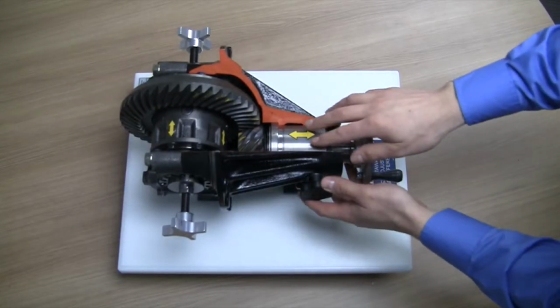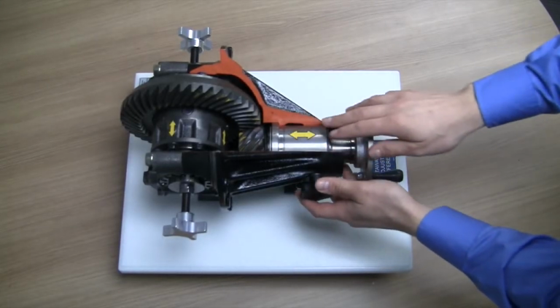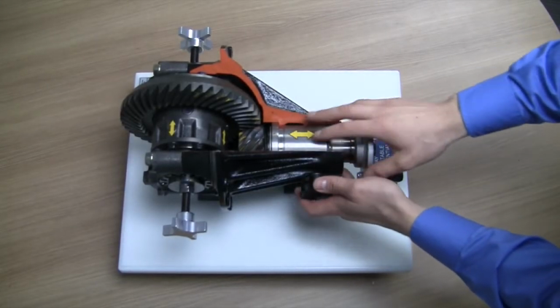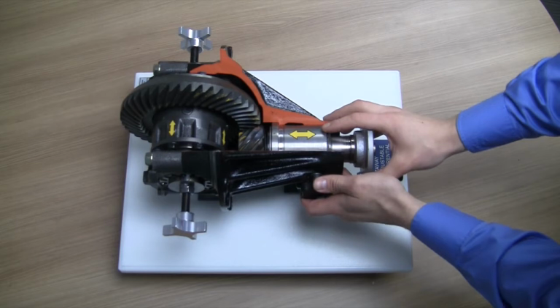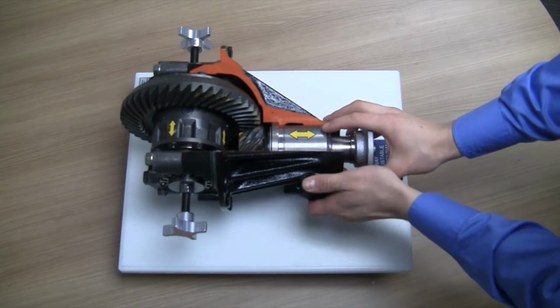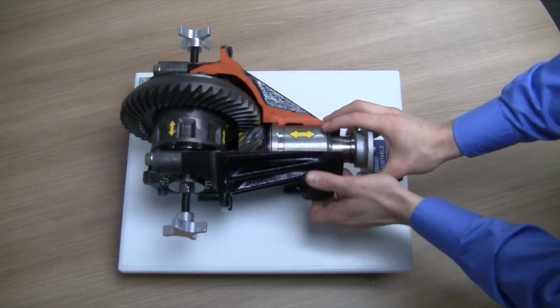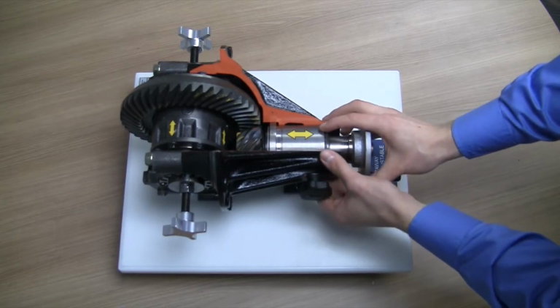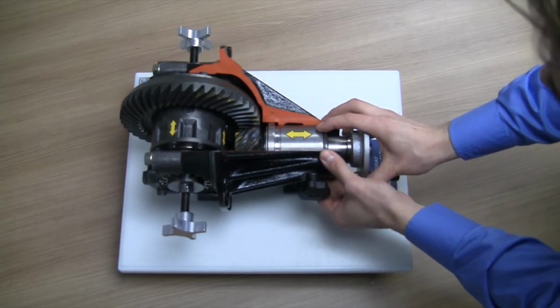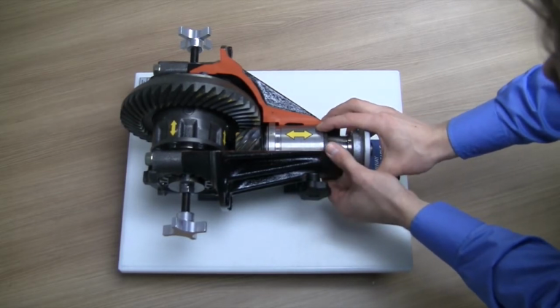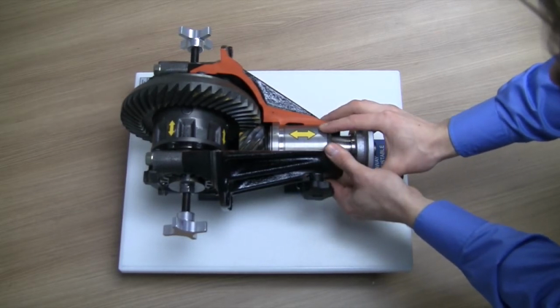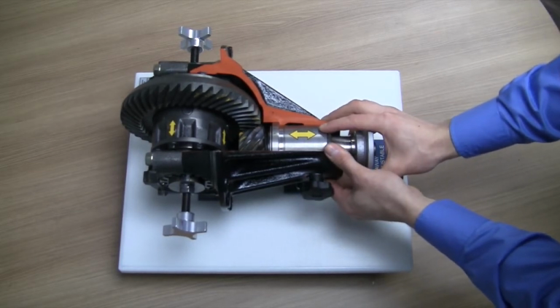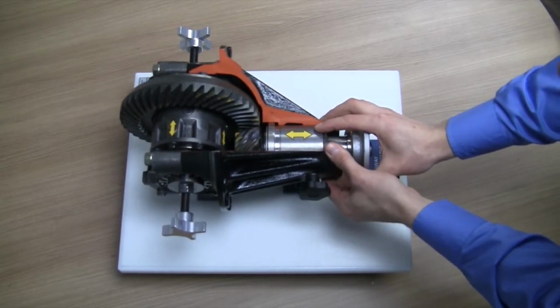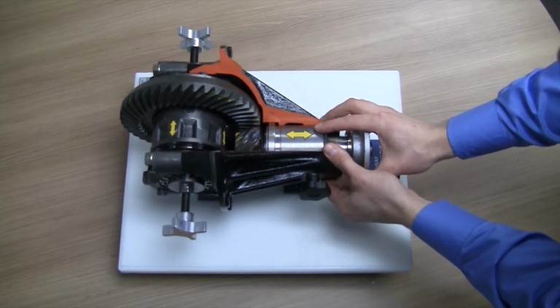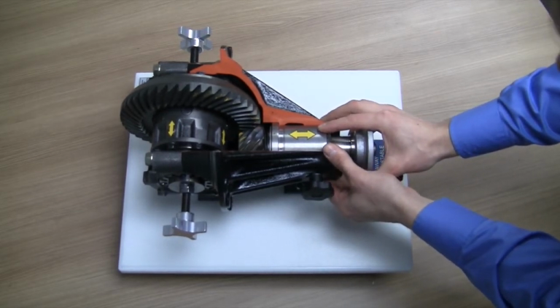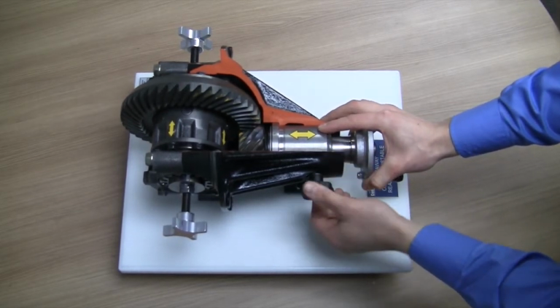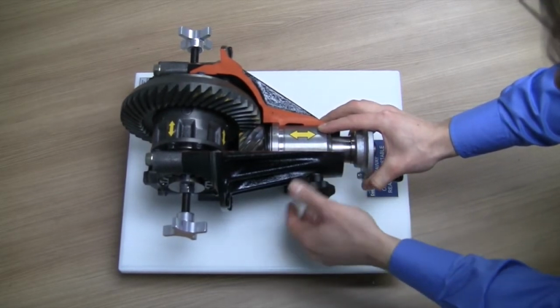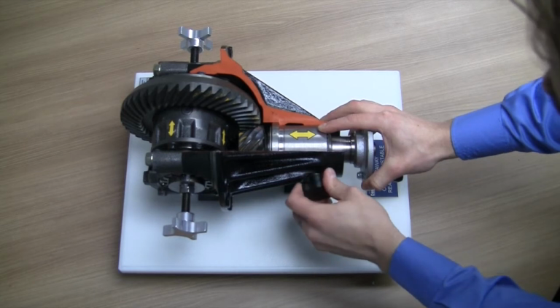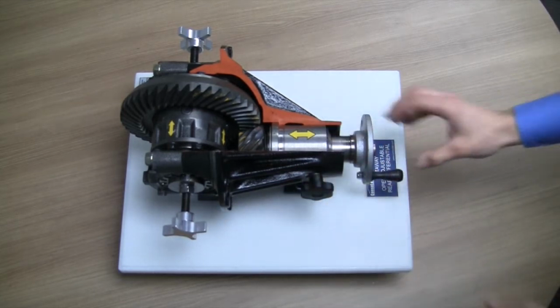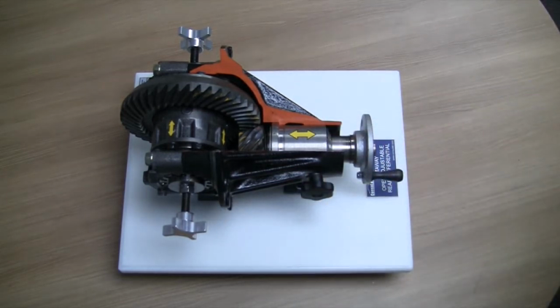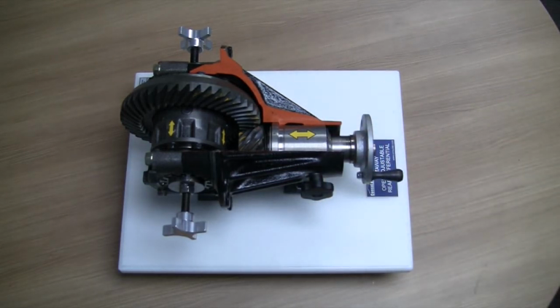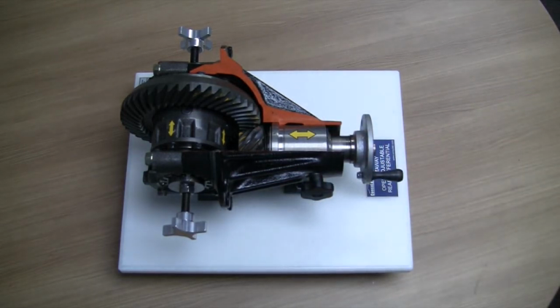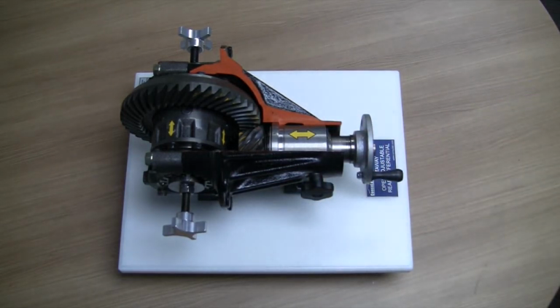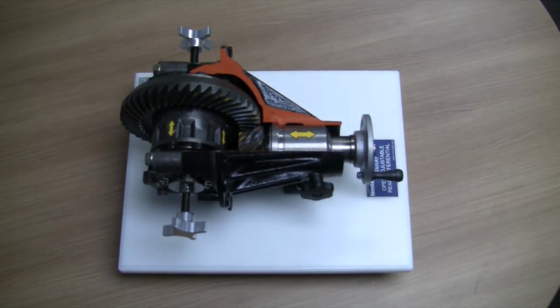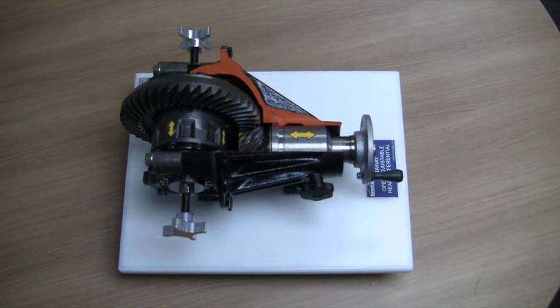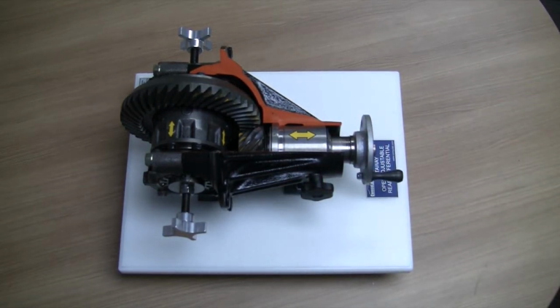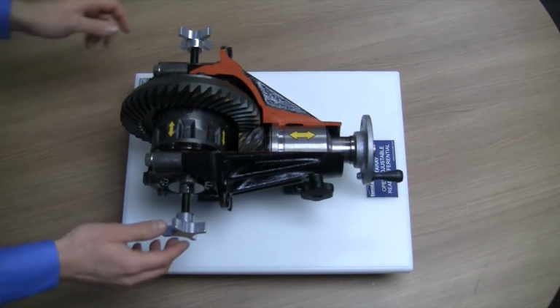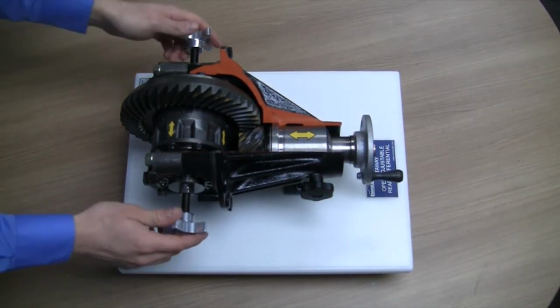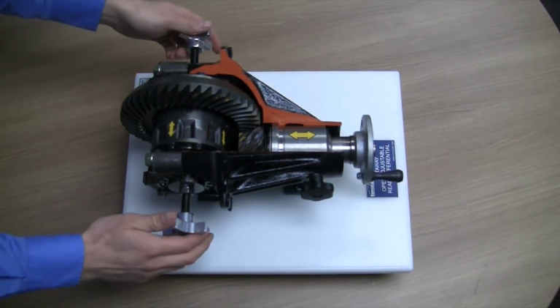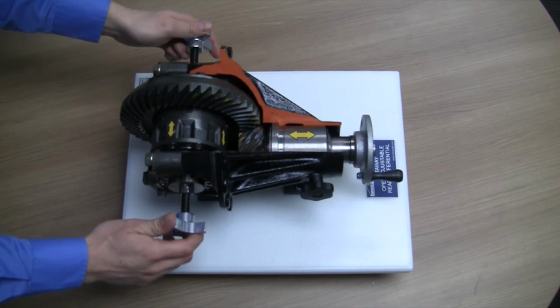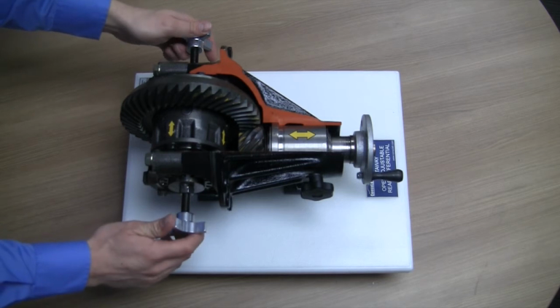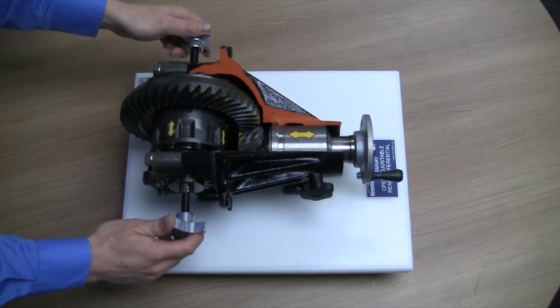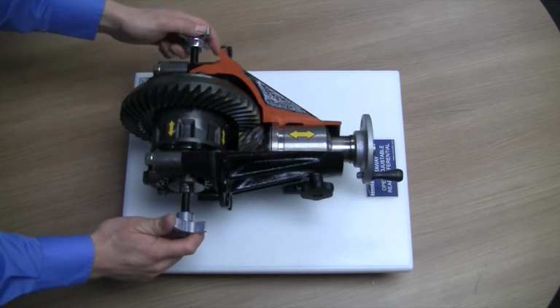Here, we can adjust the pinion depth. And here, we can adjust the backlash.